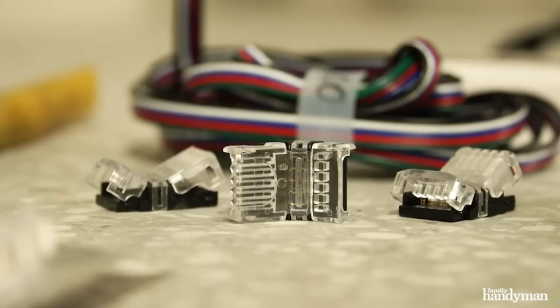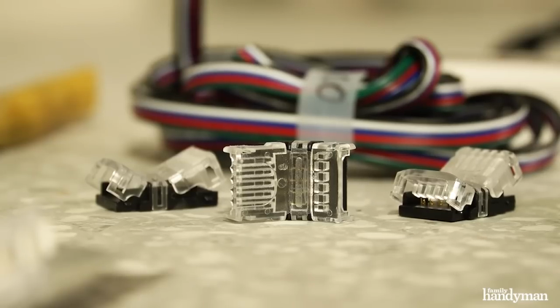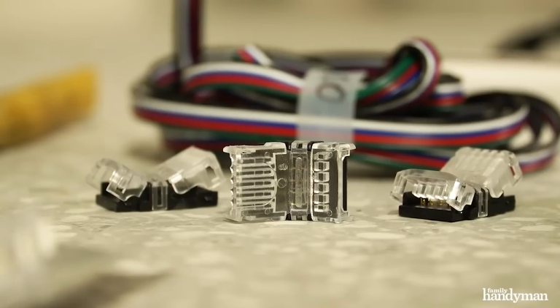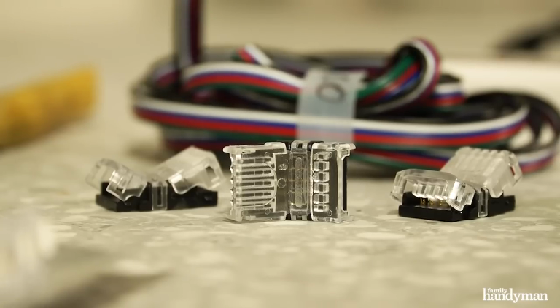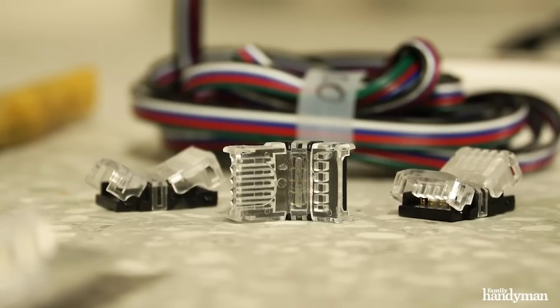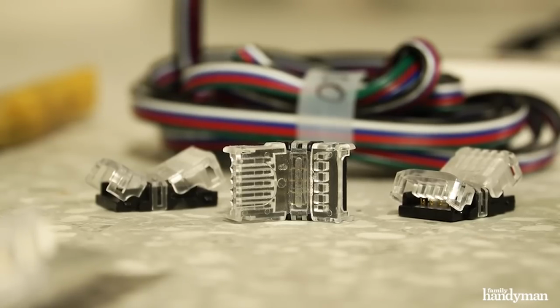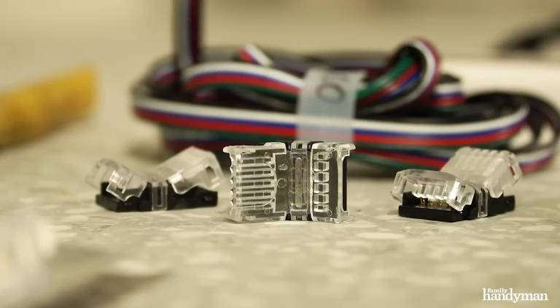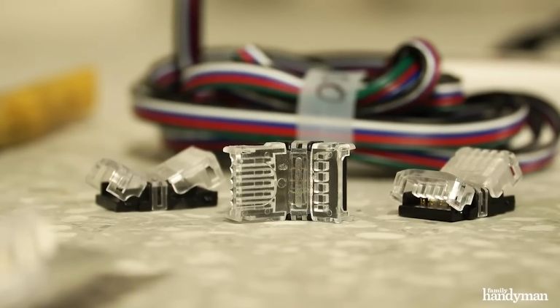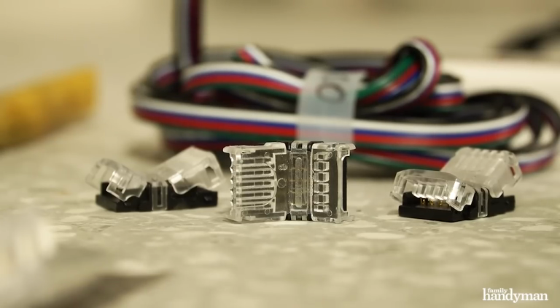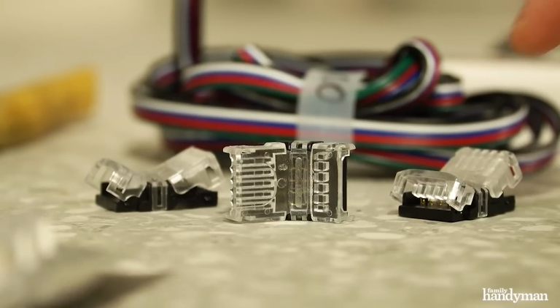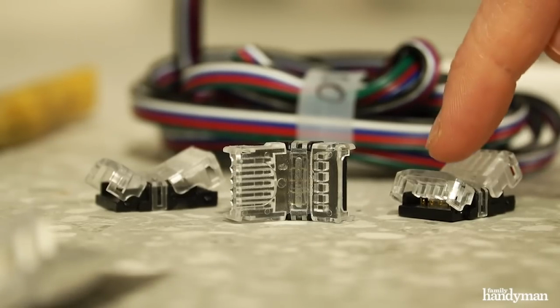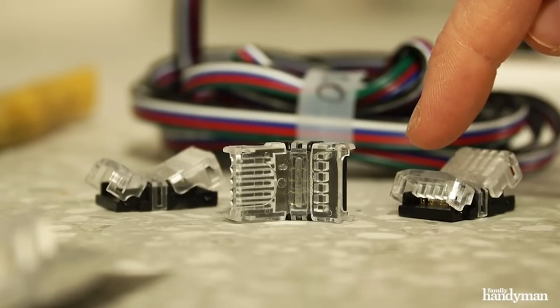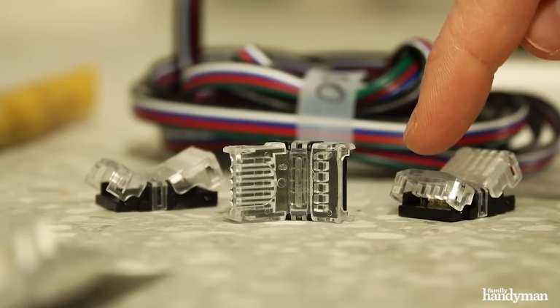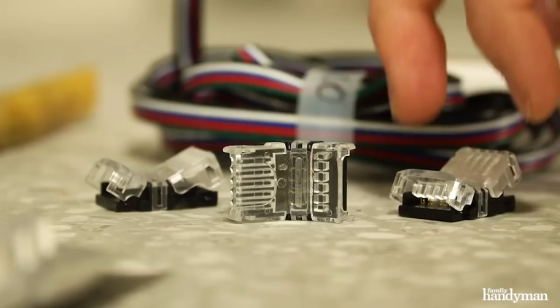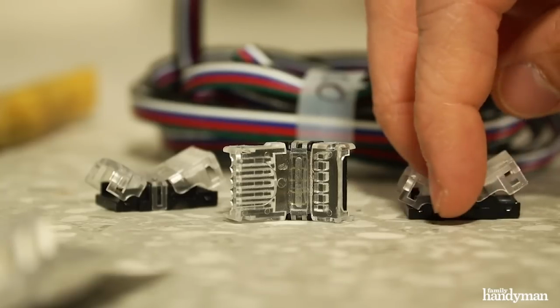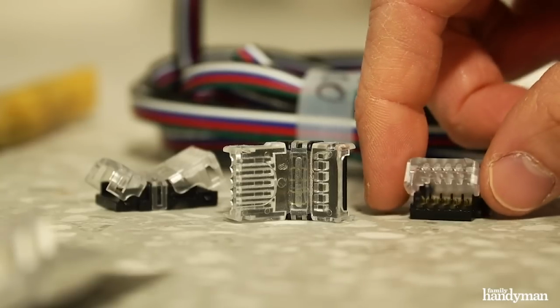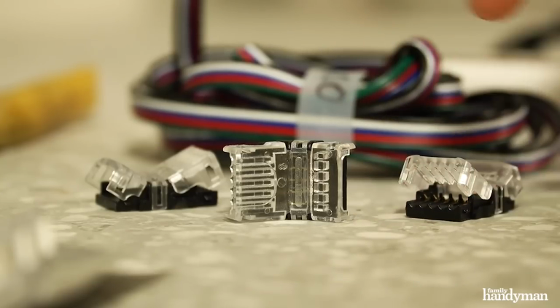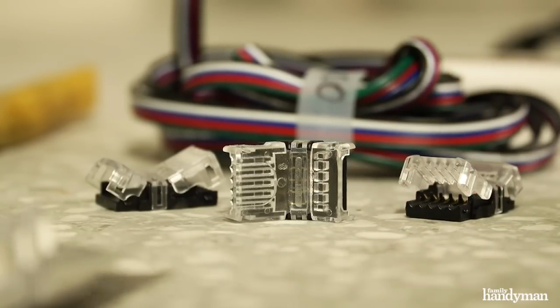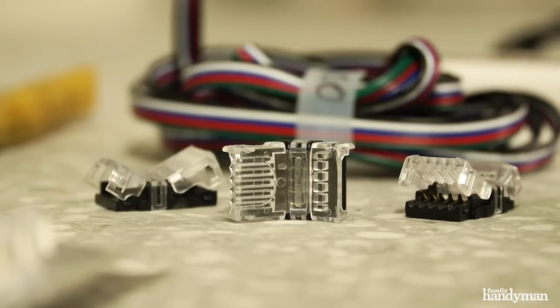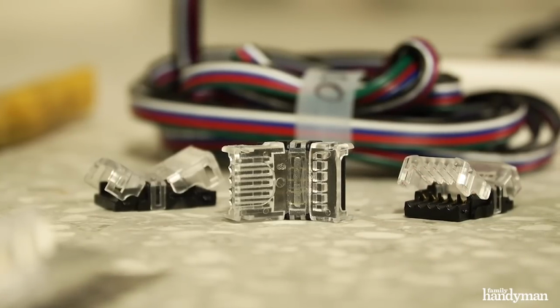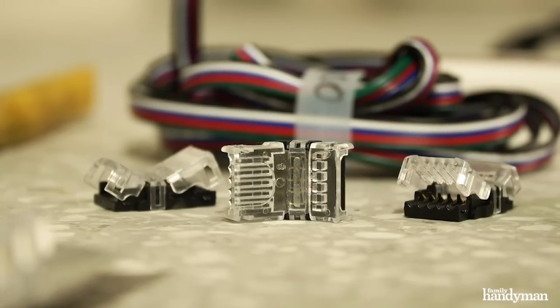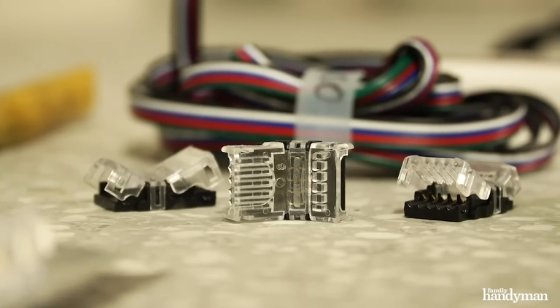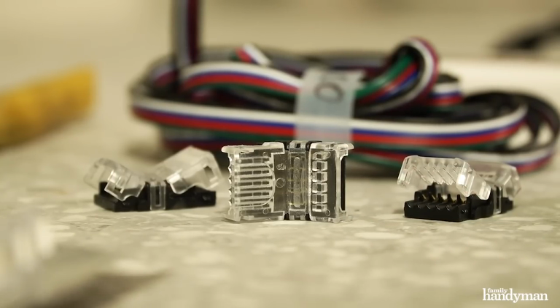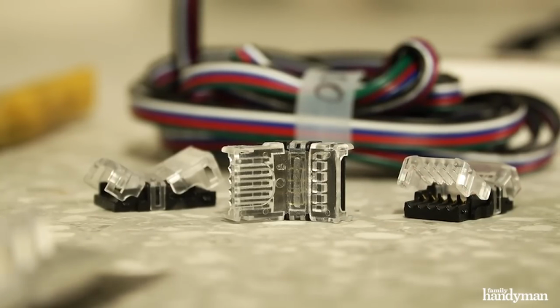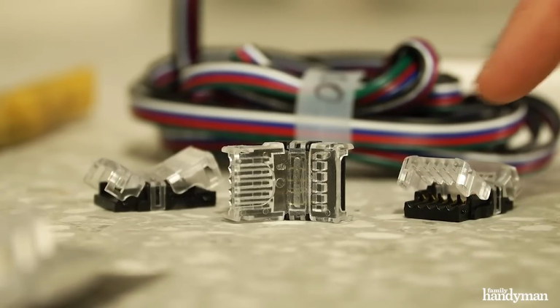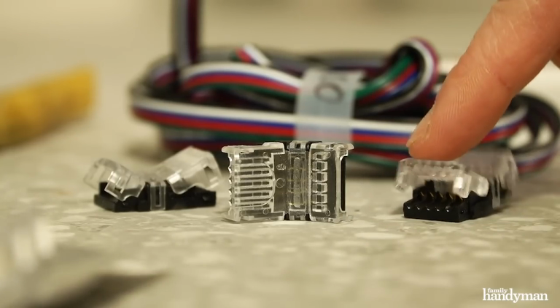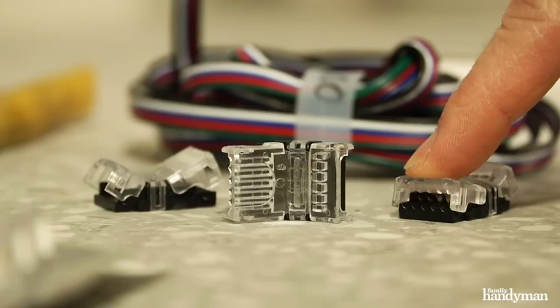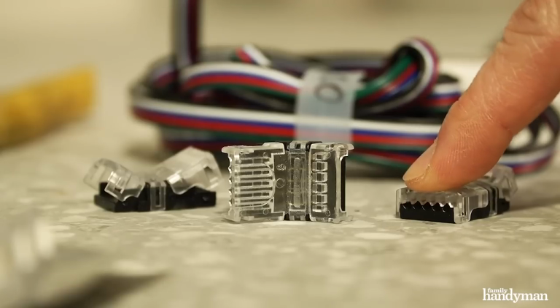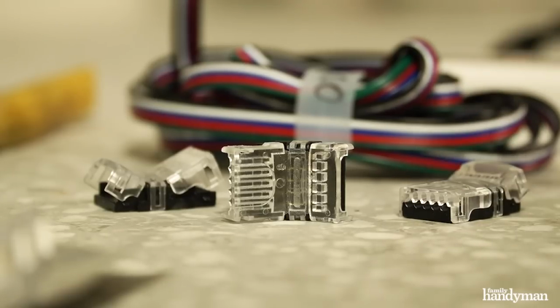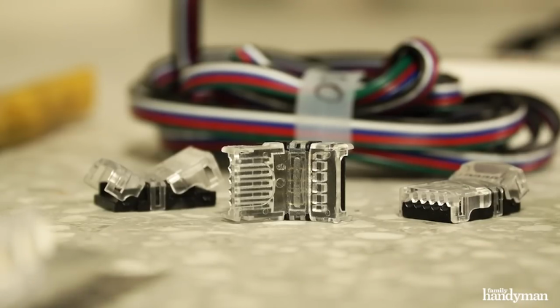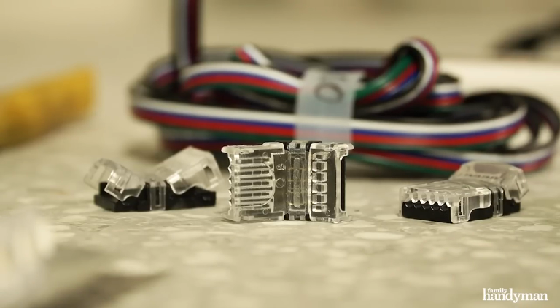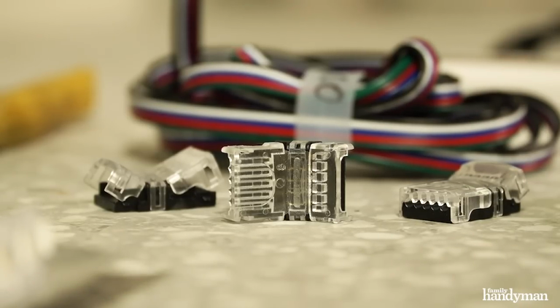Then you need solderless clamps for LED light strips. The LED strip goes in this side and then the wire goes in that side. All you have to do is push them in, press them down, and your connection is made.